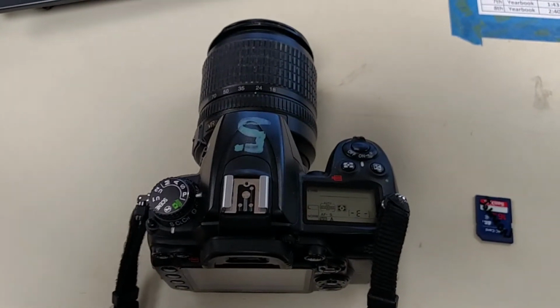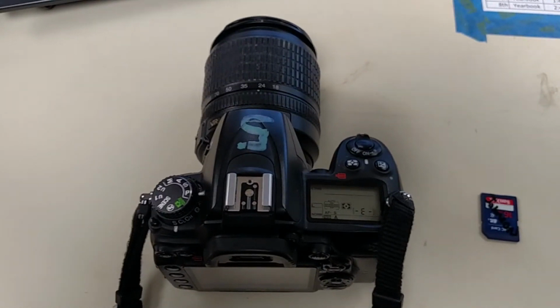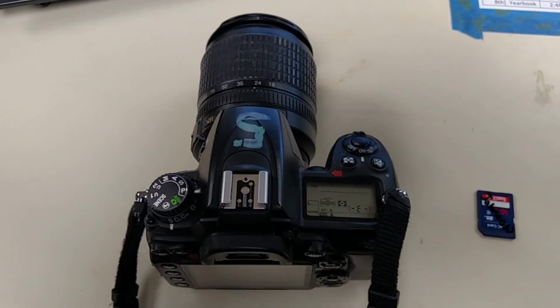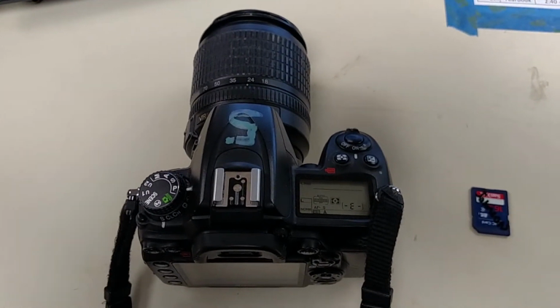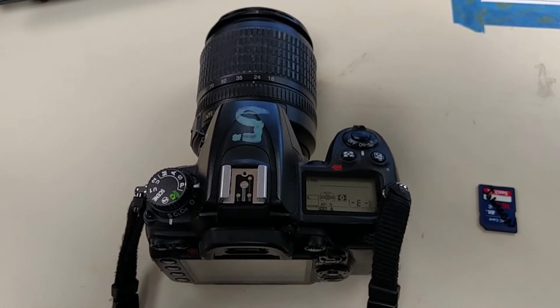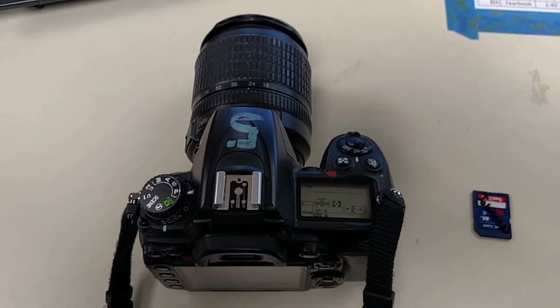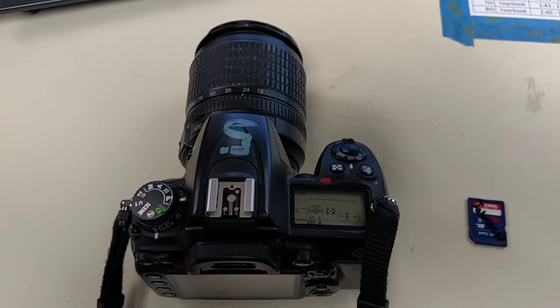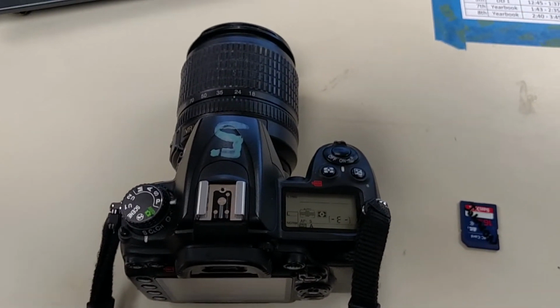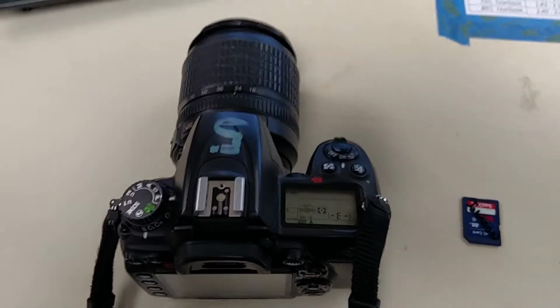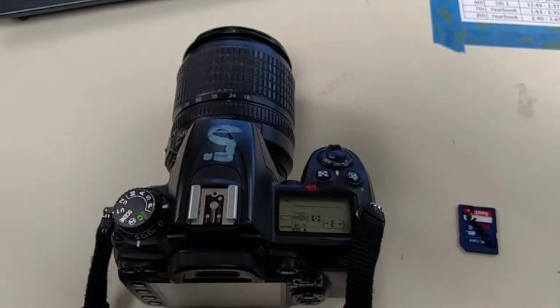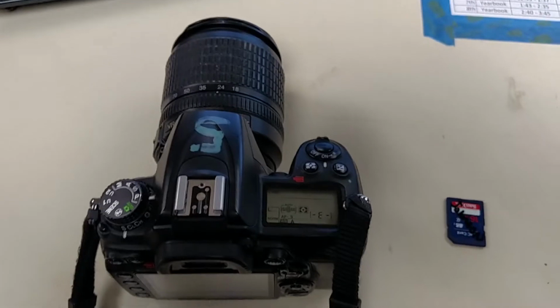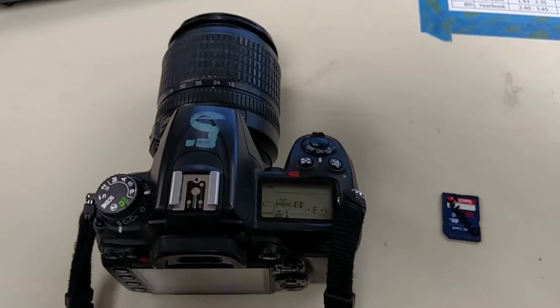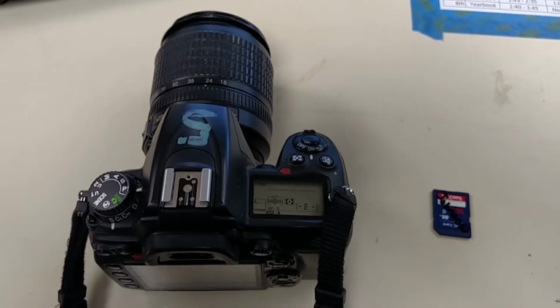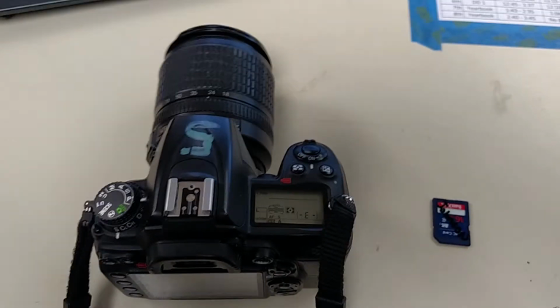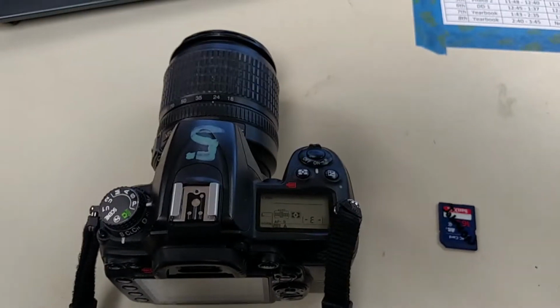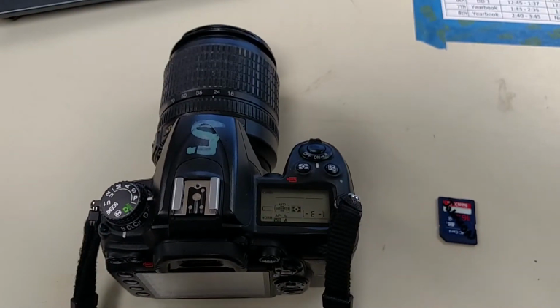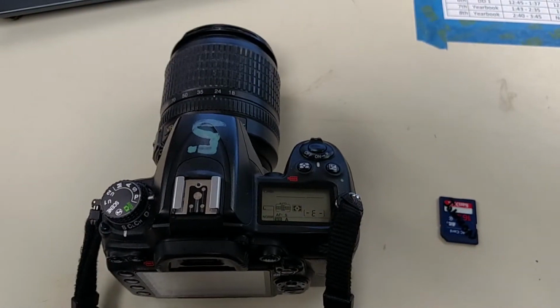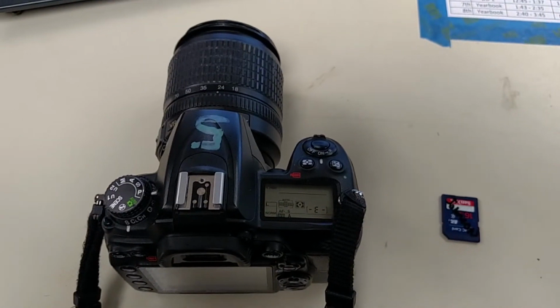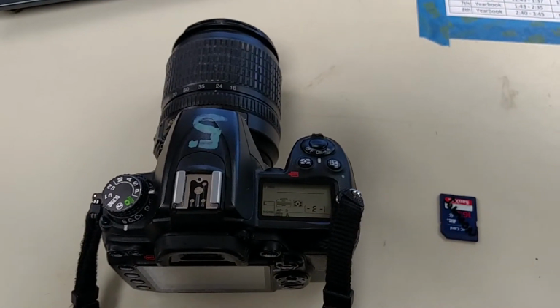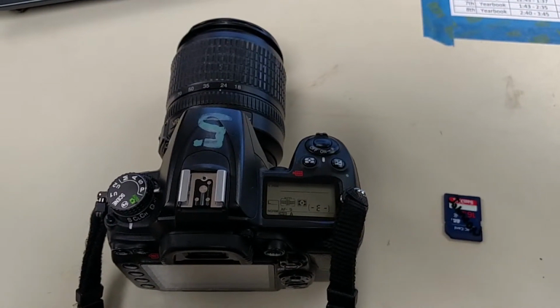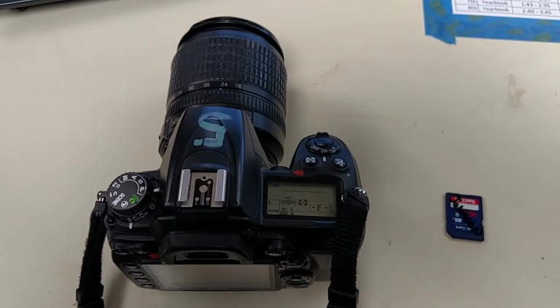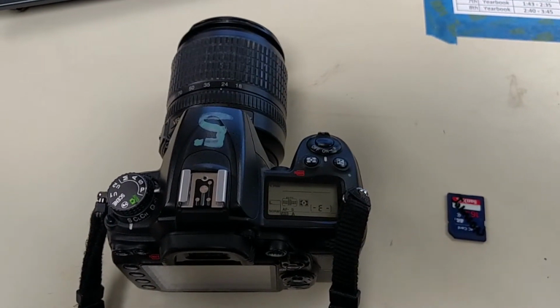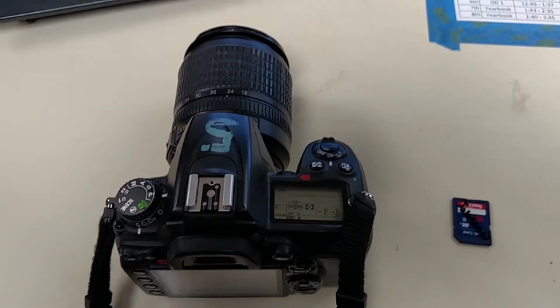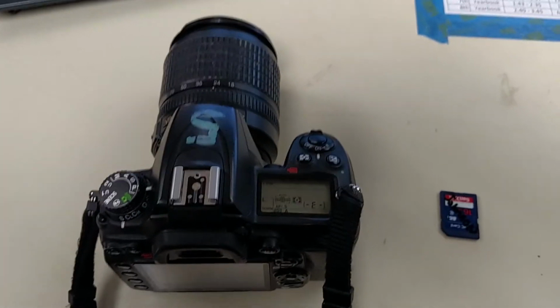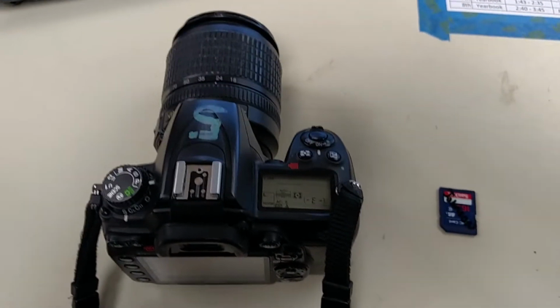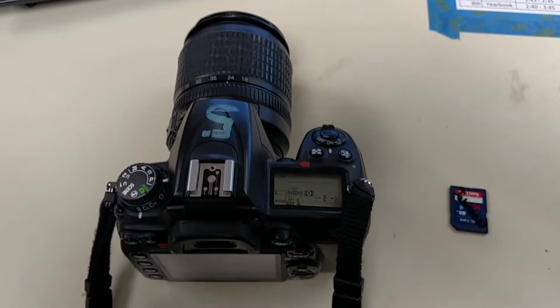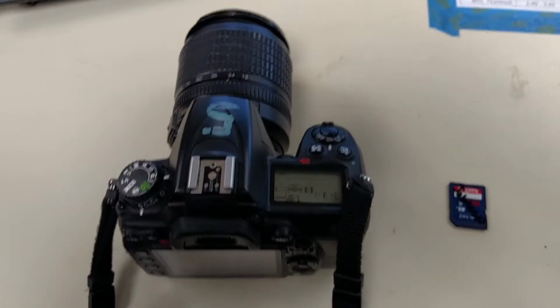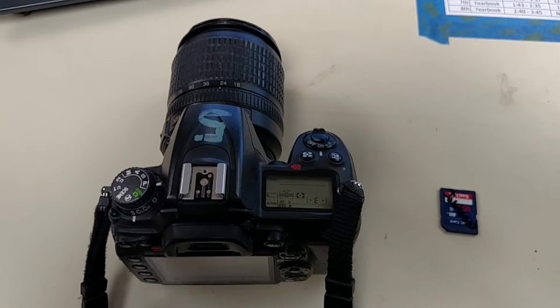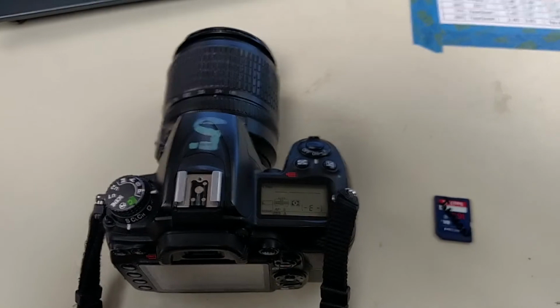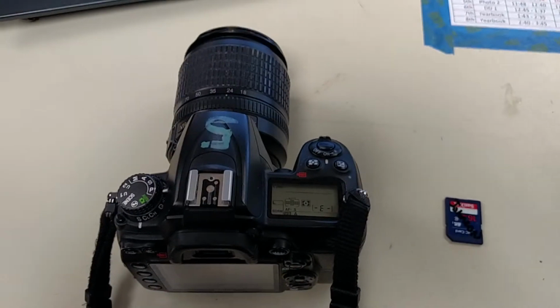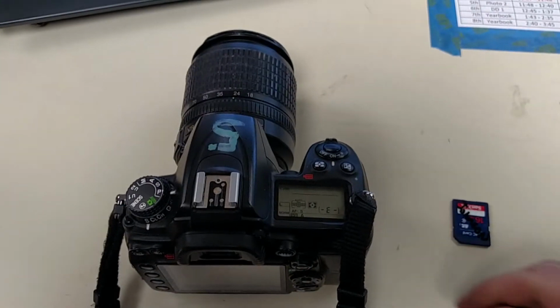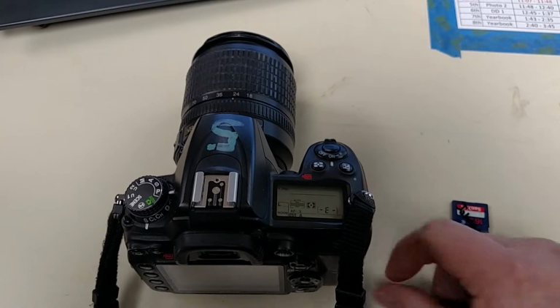First thing I want to show you is how to put a memory card in the right way. Like we've talked about, this is the easiest way to break a camera by doing this wrong. So let me show you the best, easiest, safest way to do it.